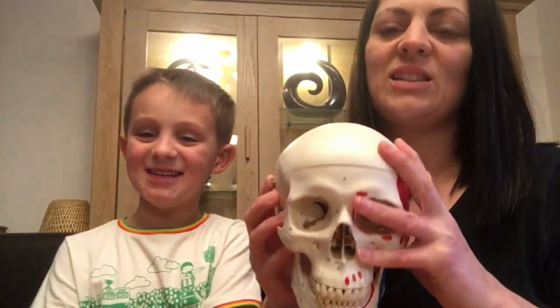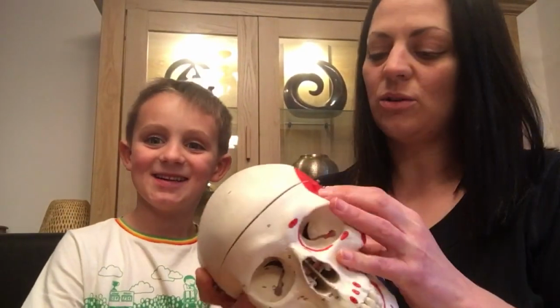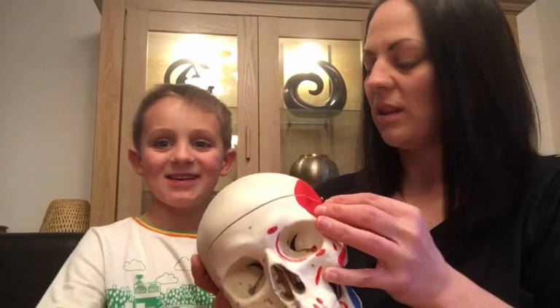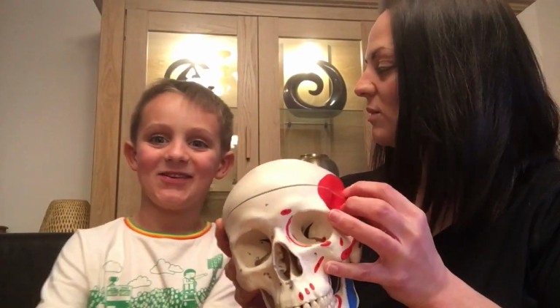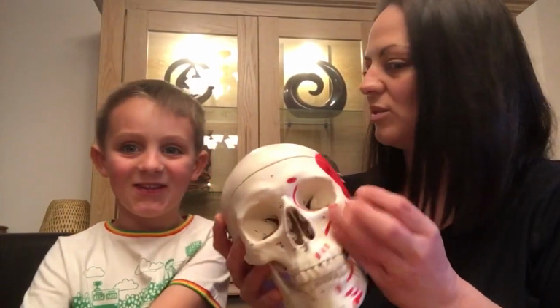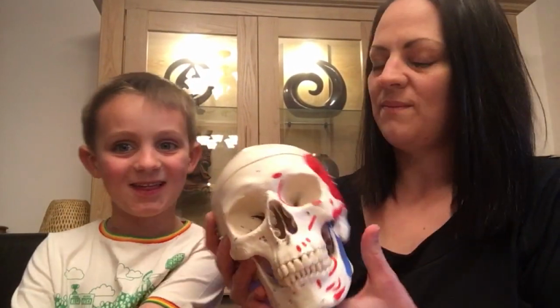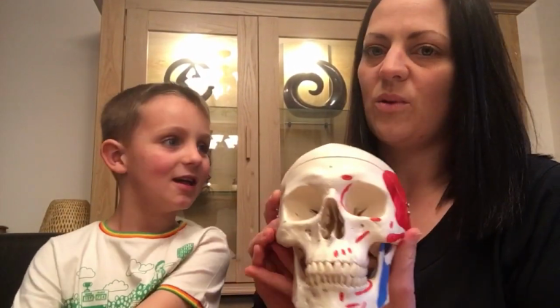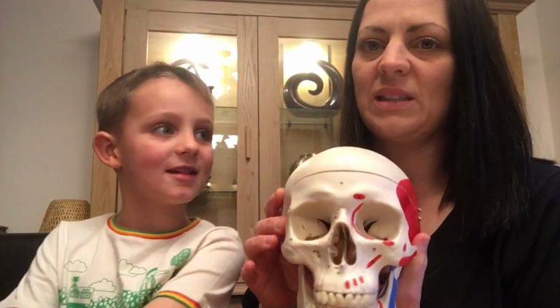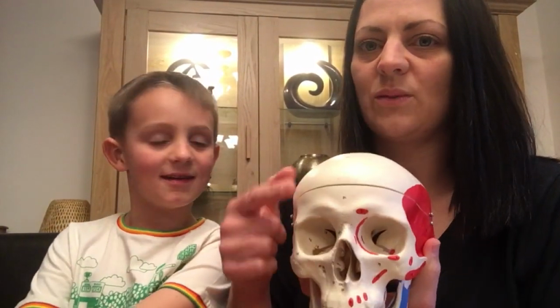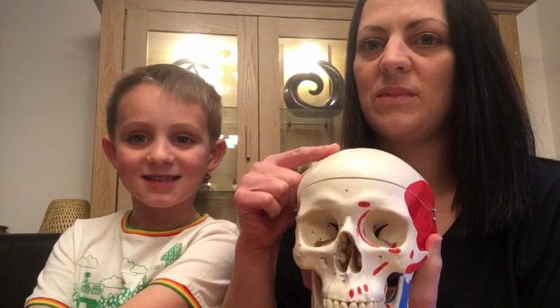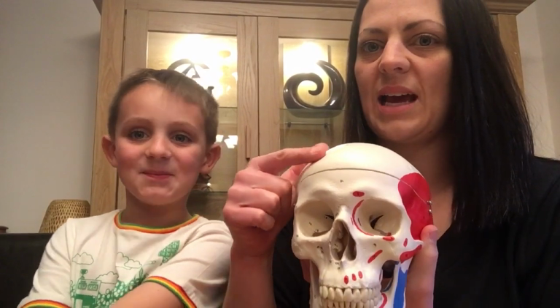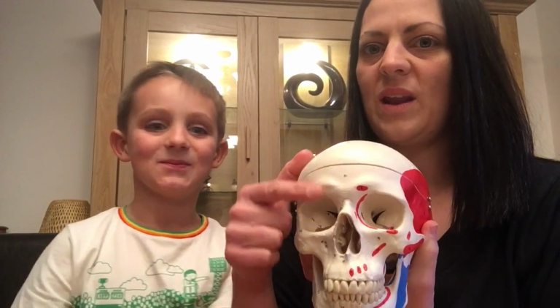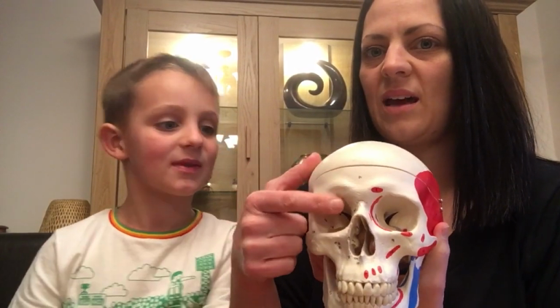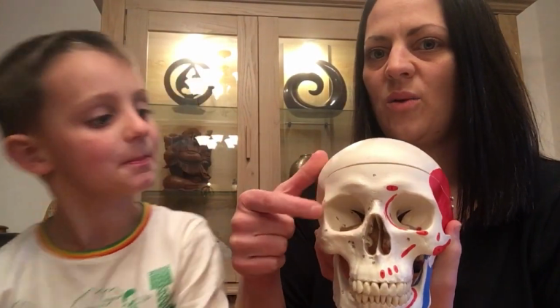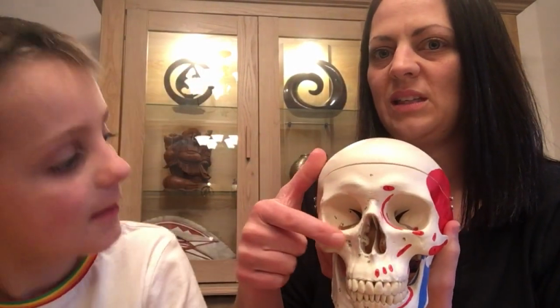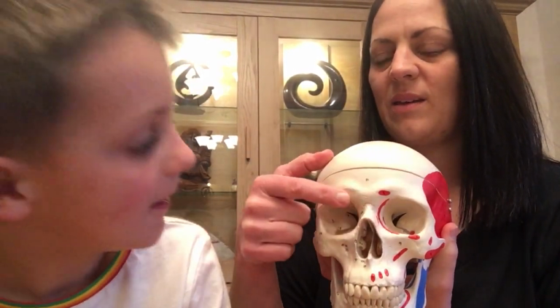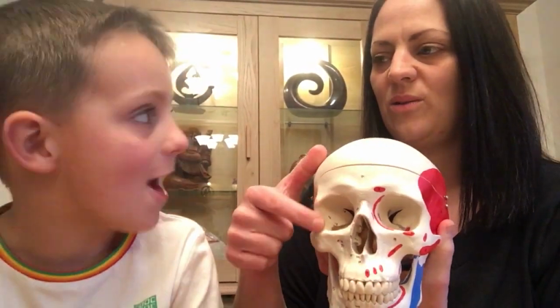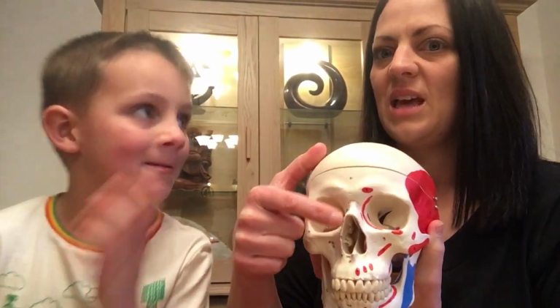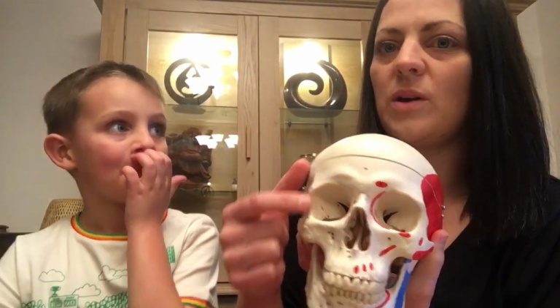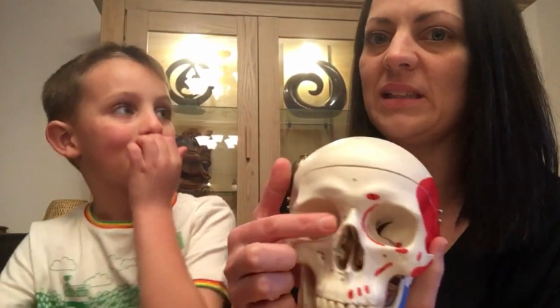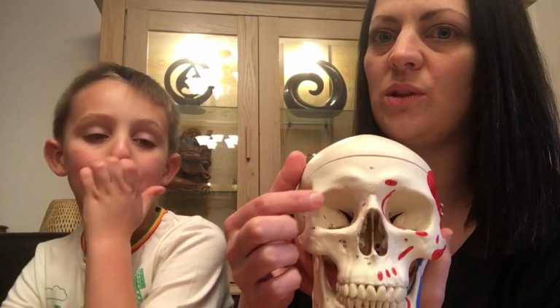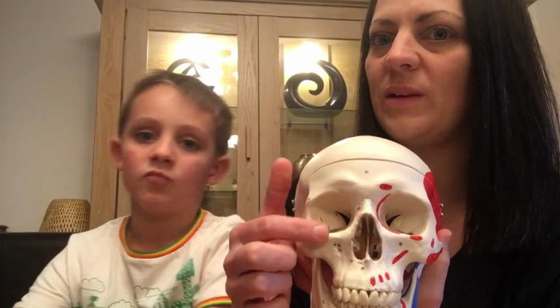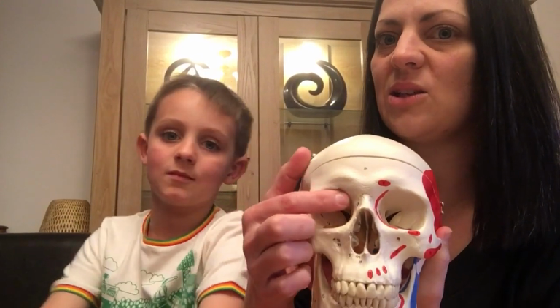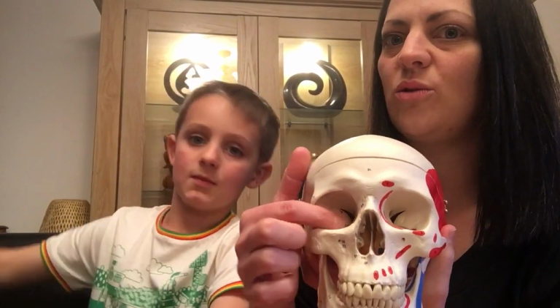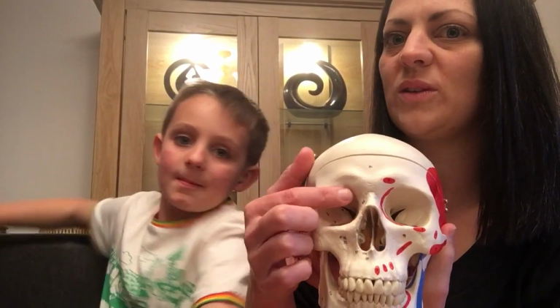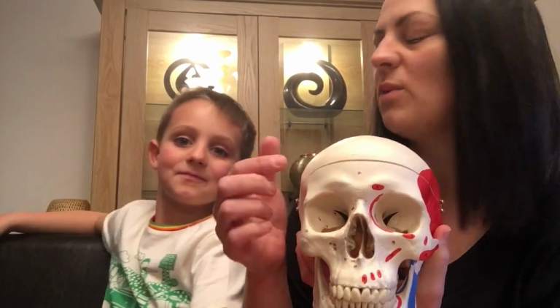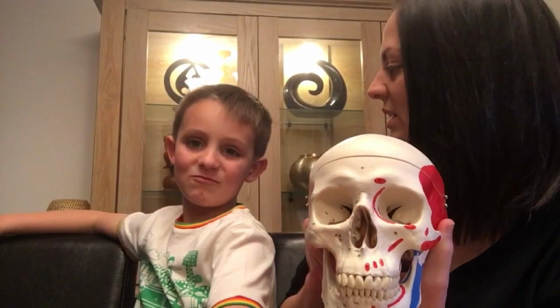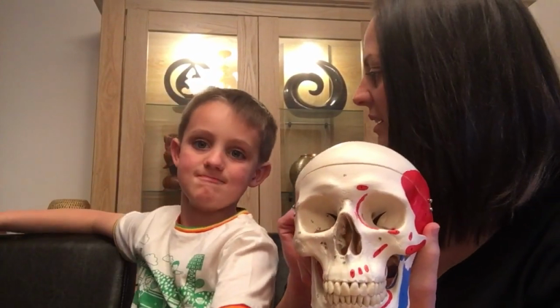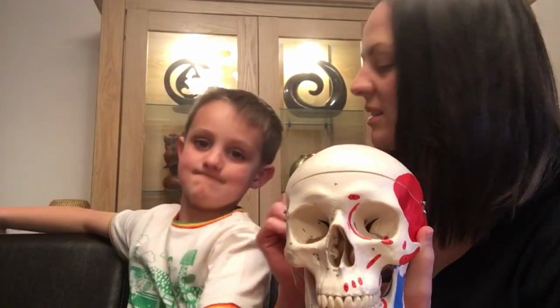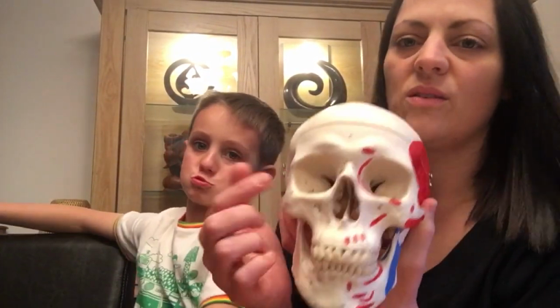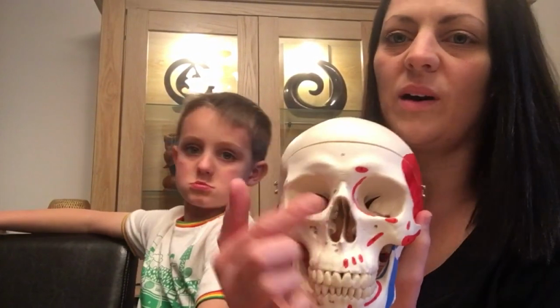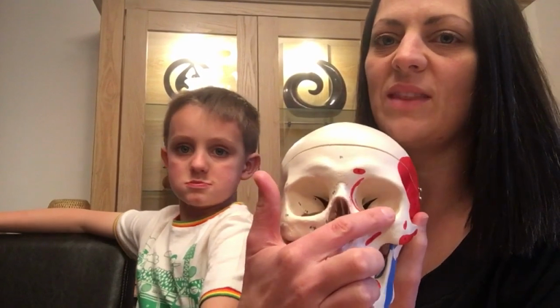Let's talk about some other things on the skull. If we come down here, what's this big bit called? Your eyes — this is called the orbit, the orbital fossa, and this is where your eyes sit. You've got two eyes, there and there.